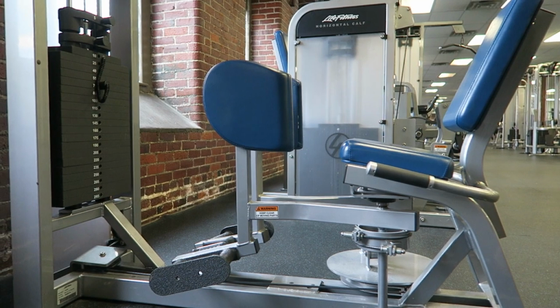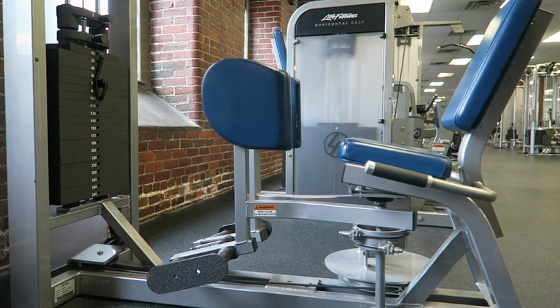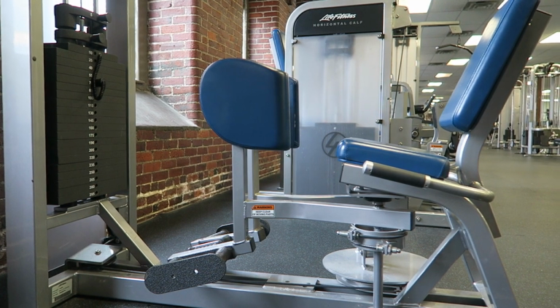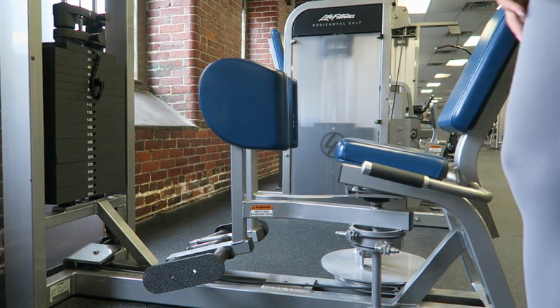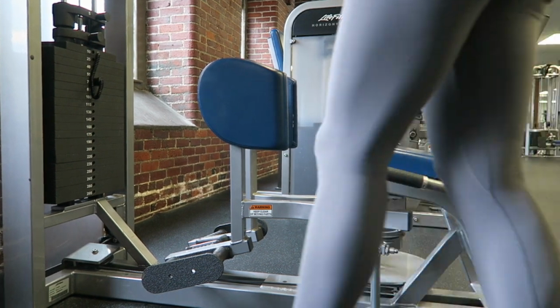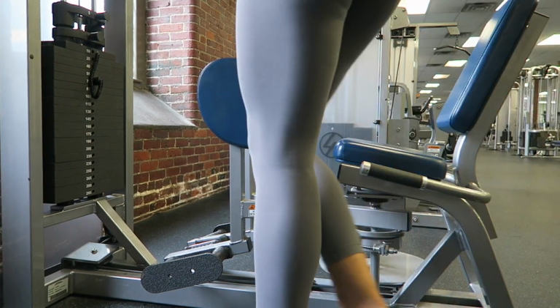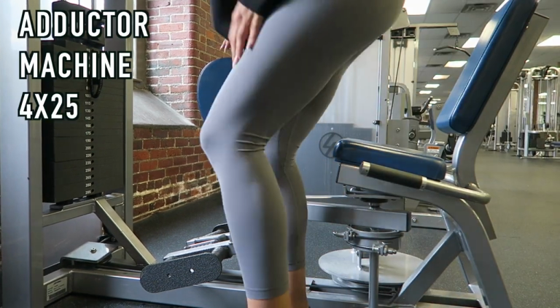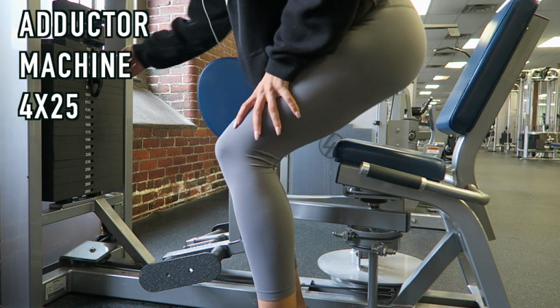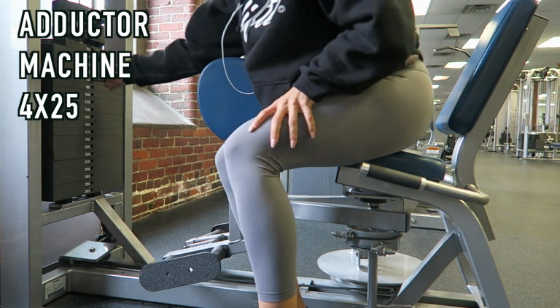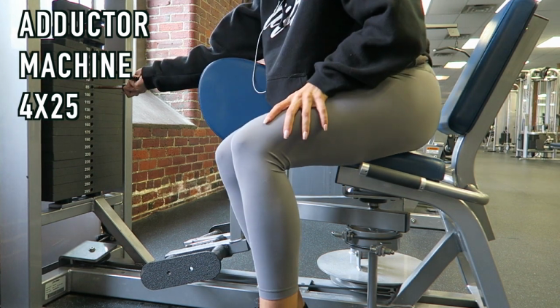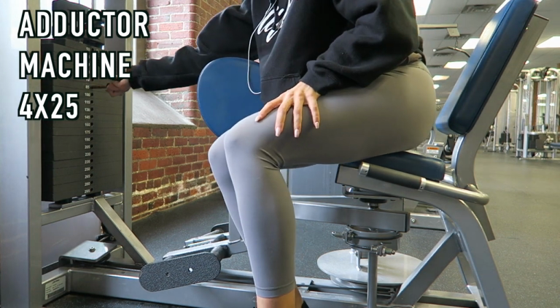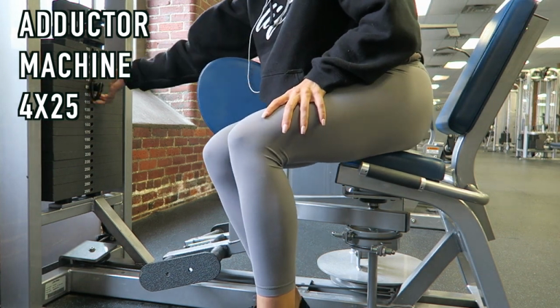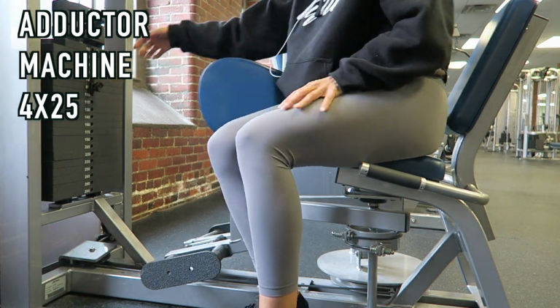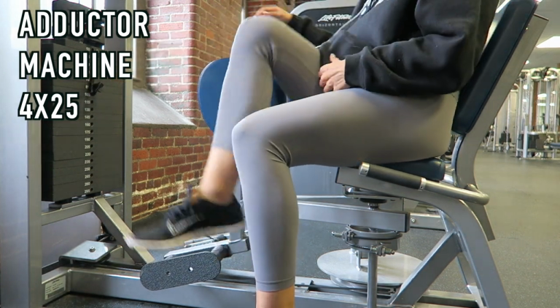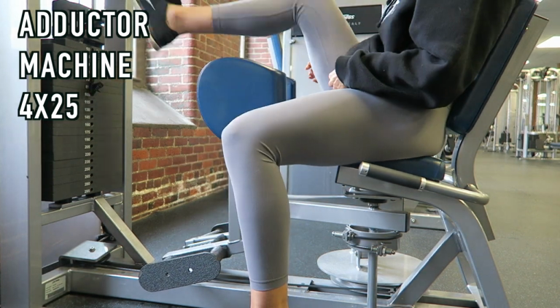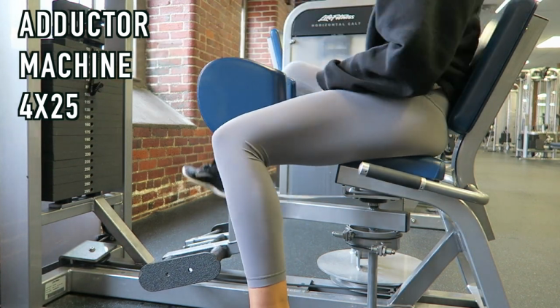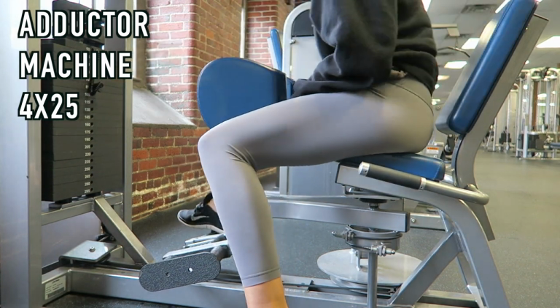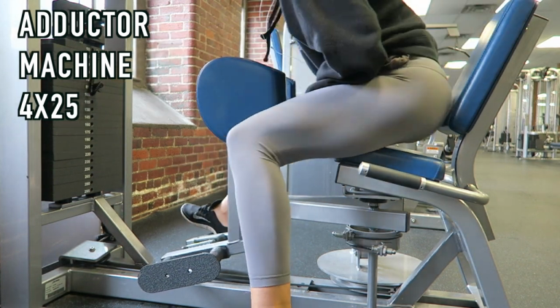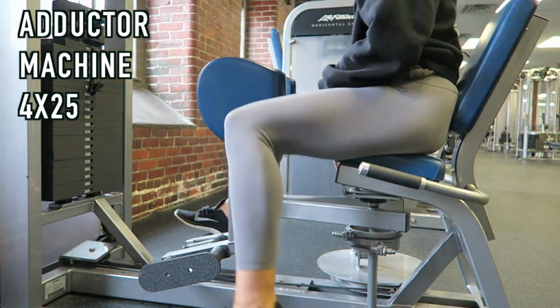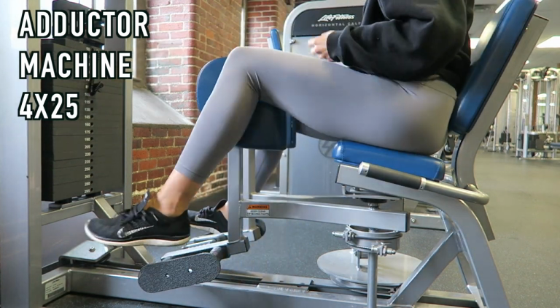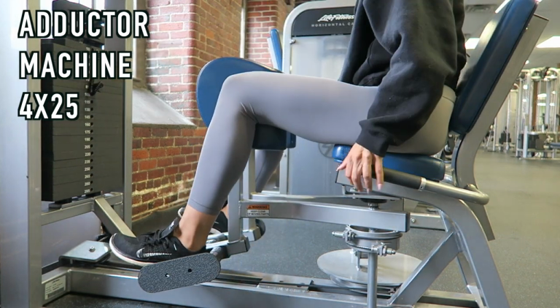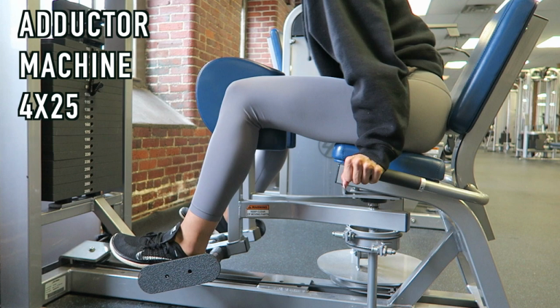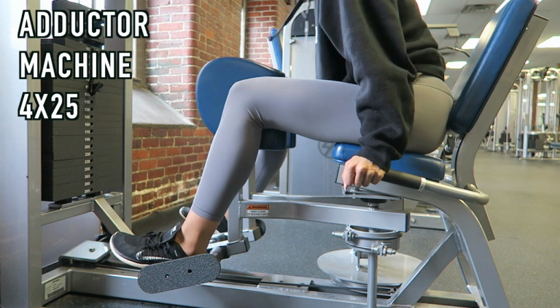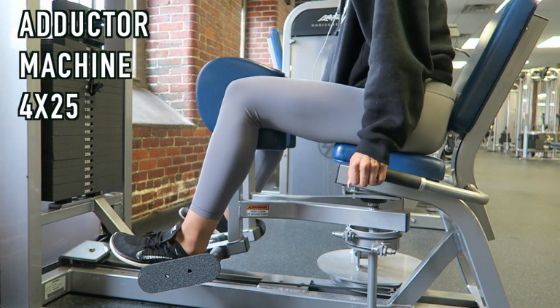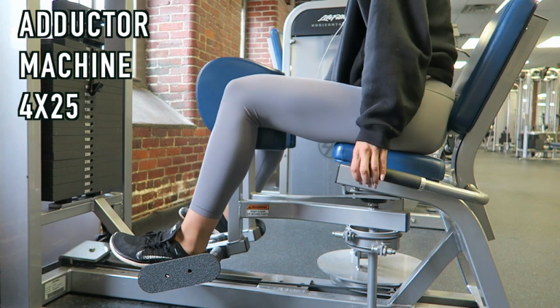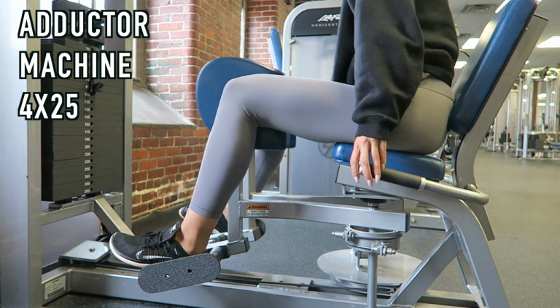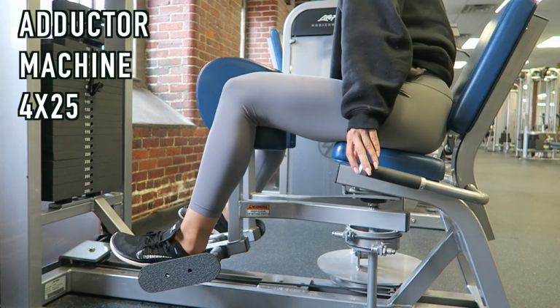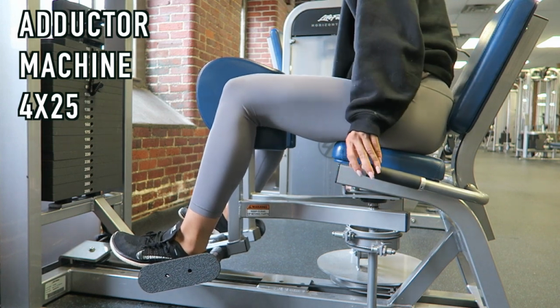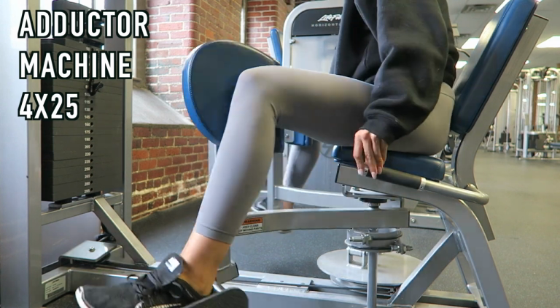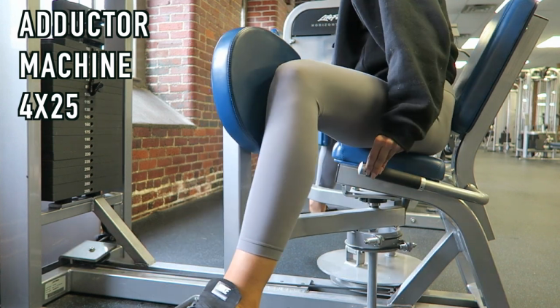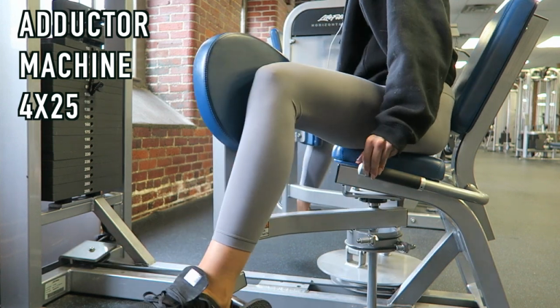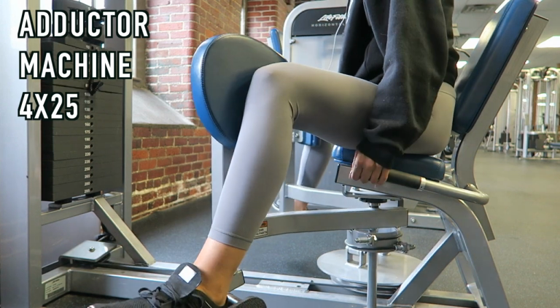Hey guys, I totally forgot to do an intro to this video — I was so focused on my workout that day. We are just going to get started. We are doing a complete leg workout.